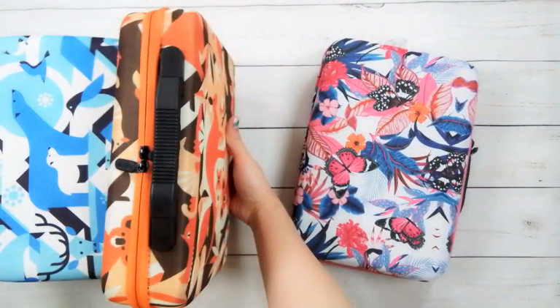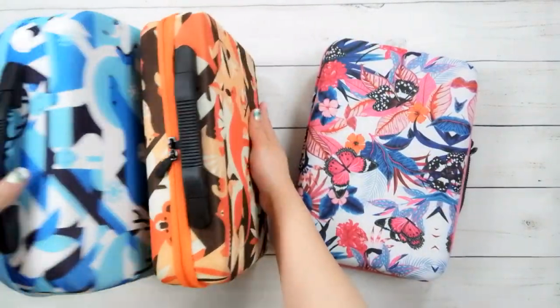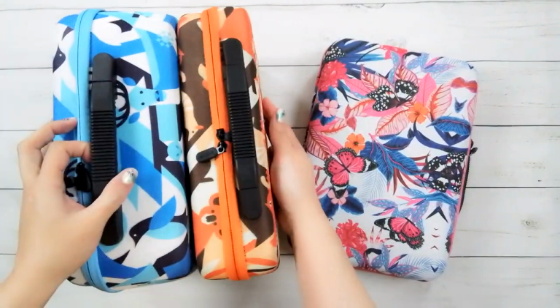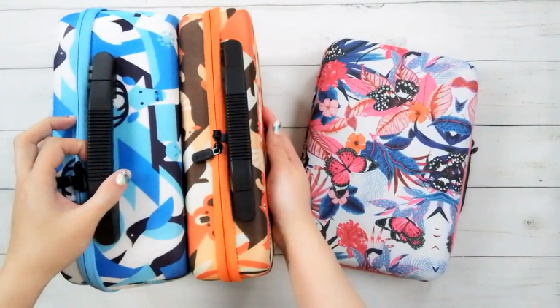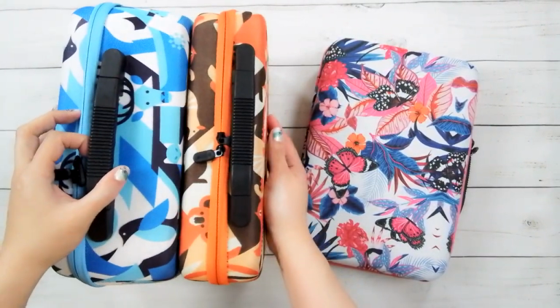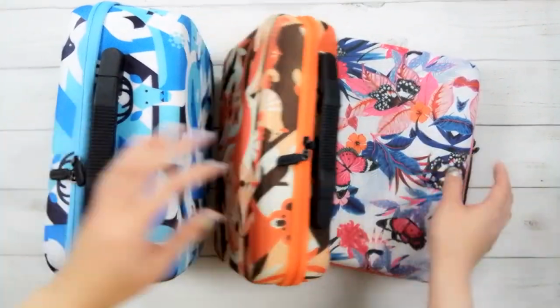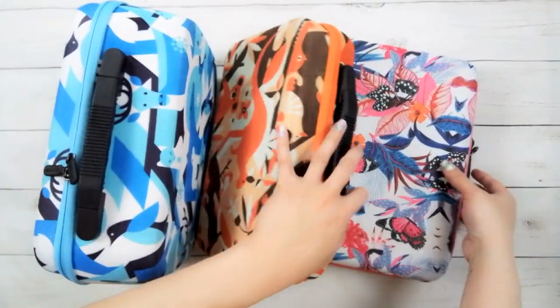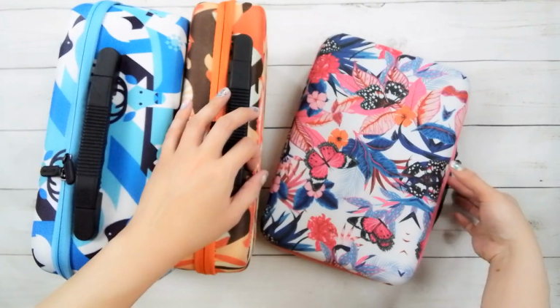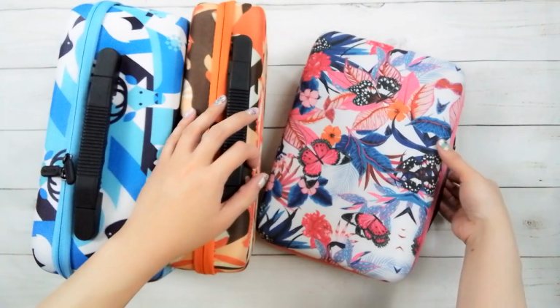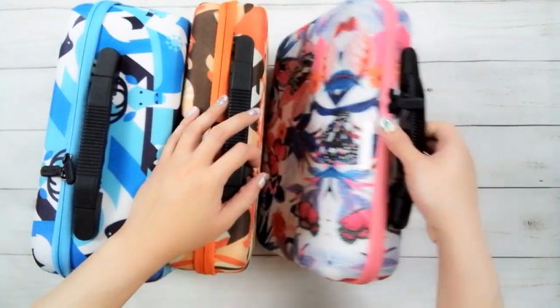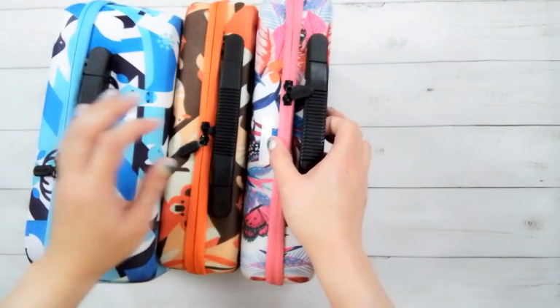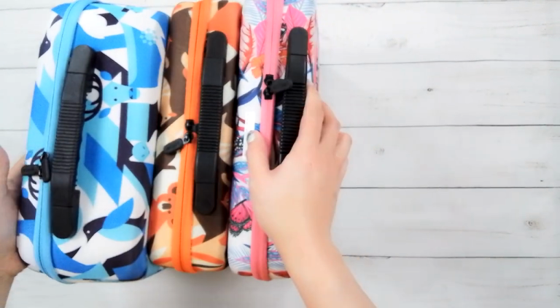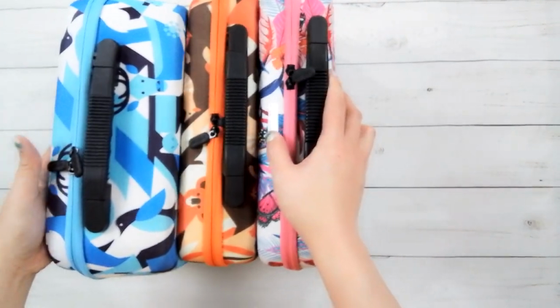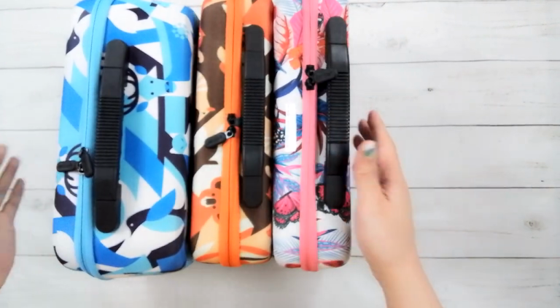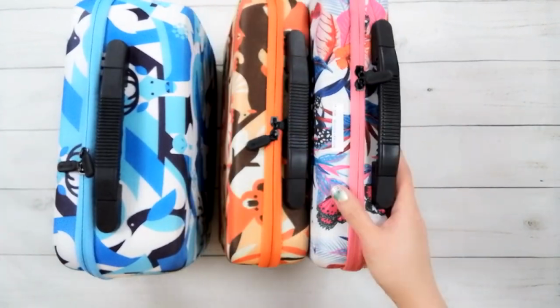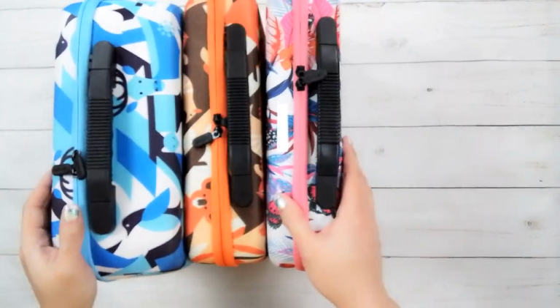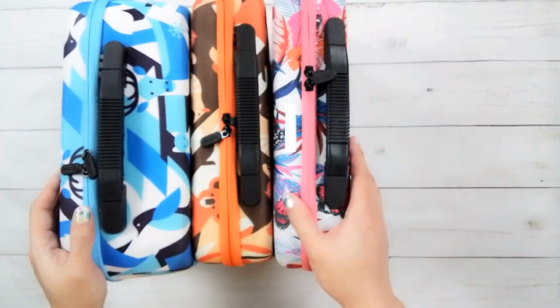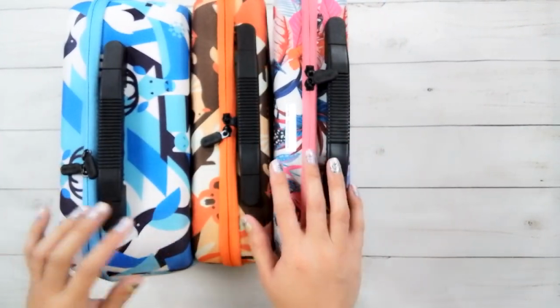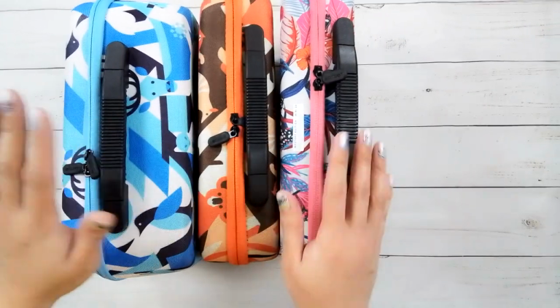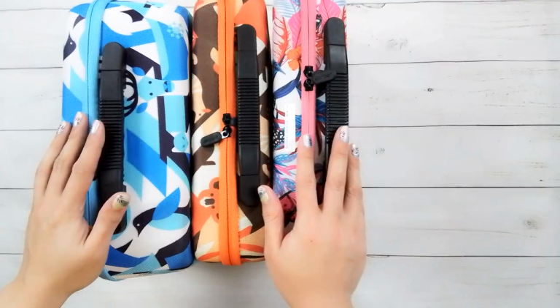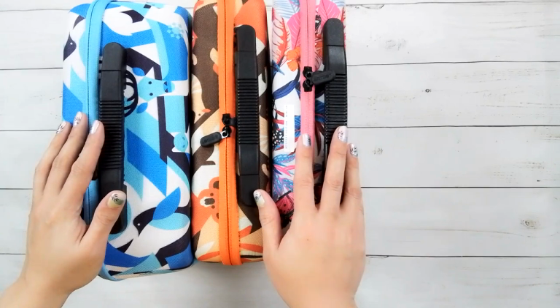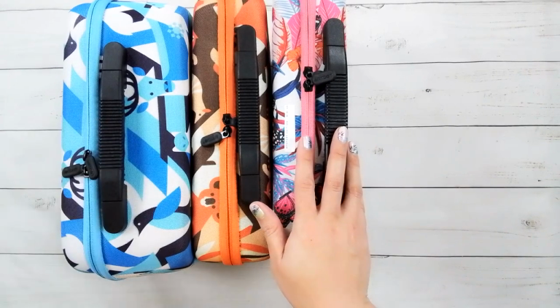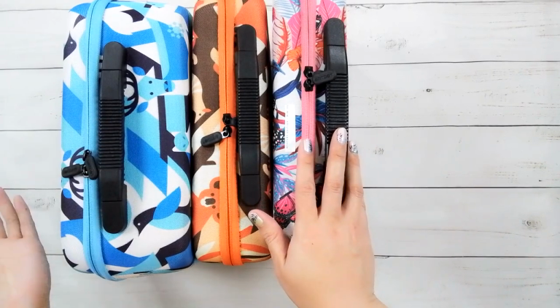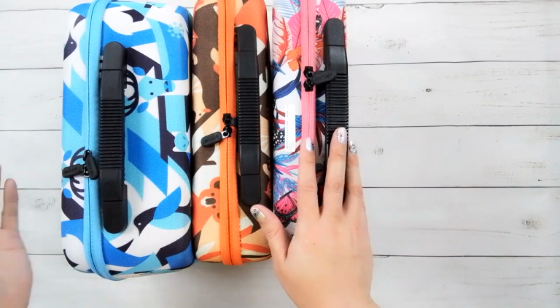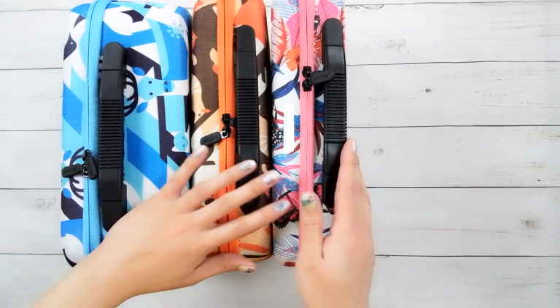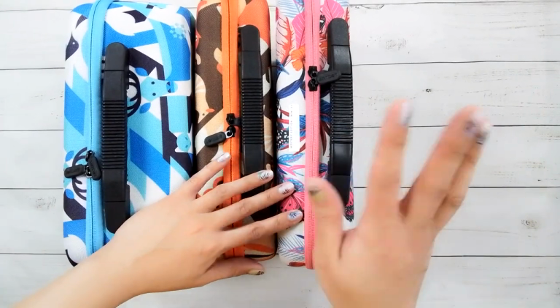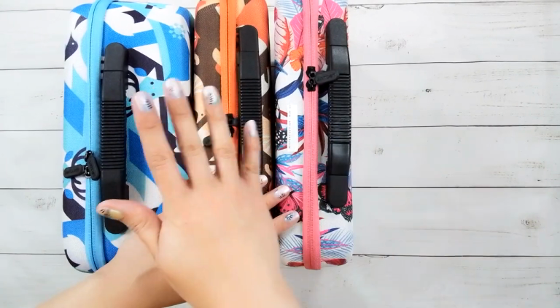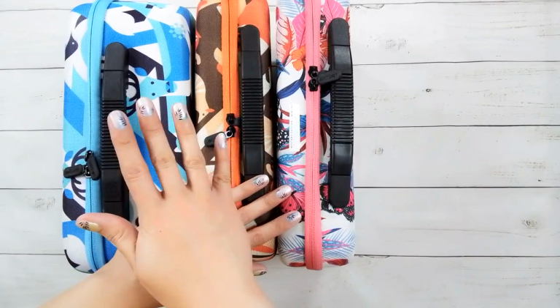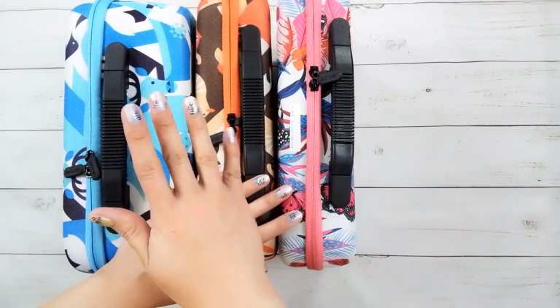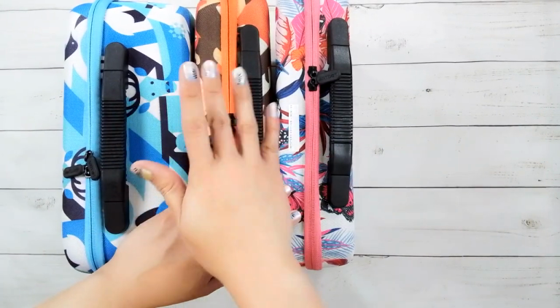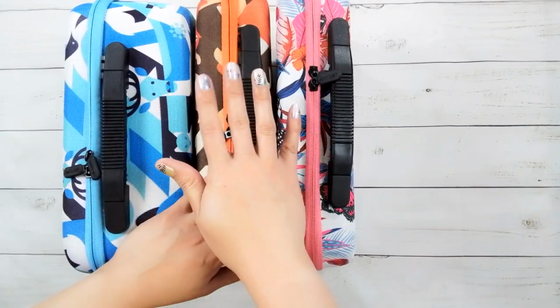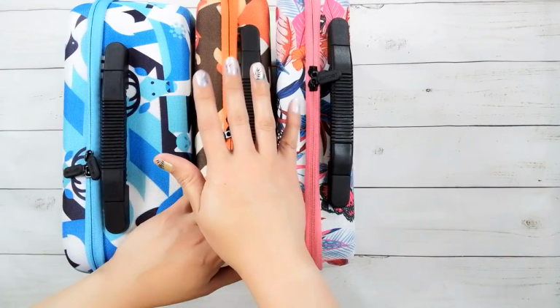I haven't recorded that video yet, but you should see it in the future. Thank you very much to Art Dot for sending me these items, and thank you for watching. Happy diamond painting, bye!